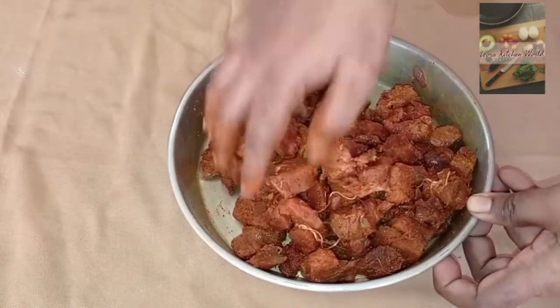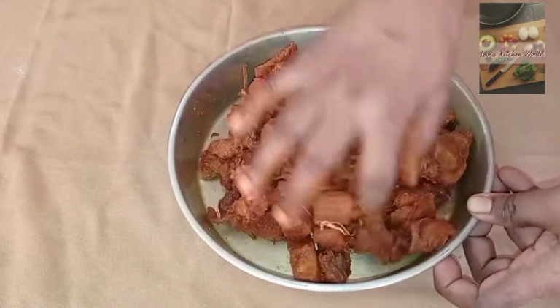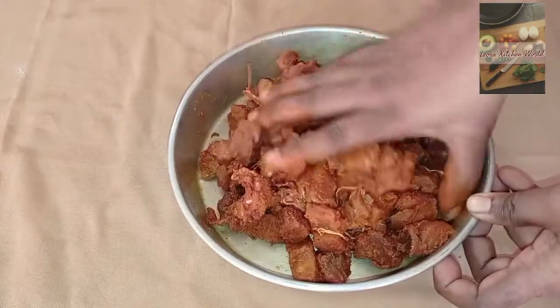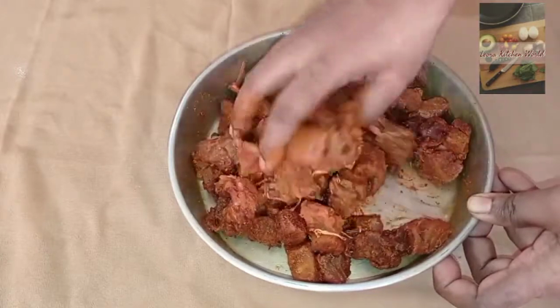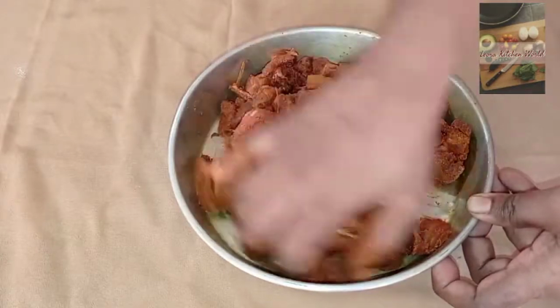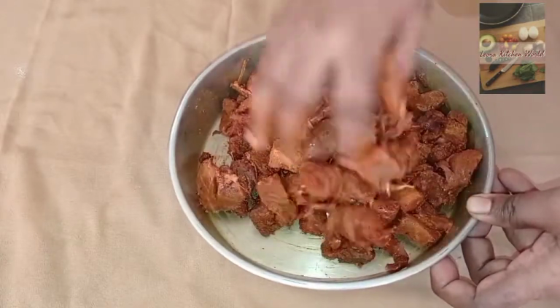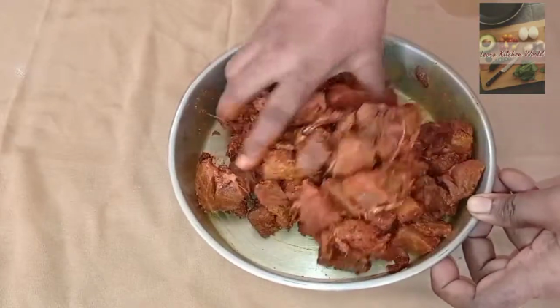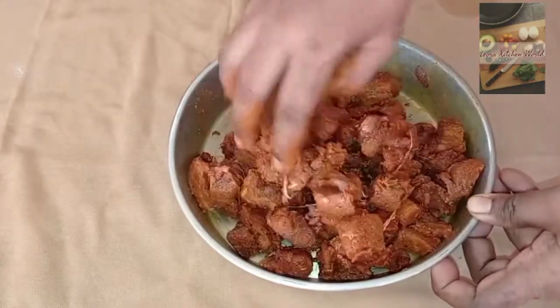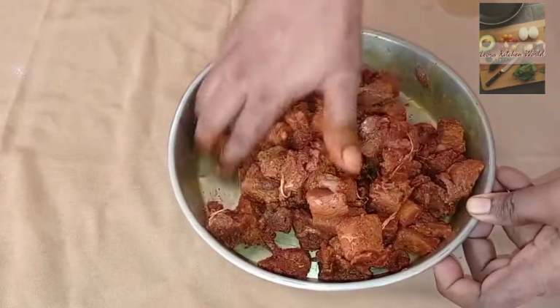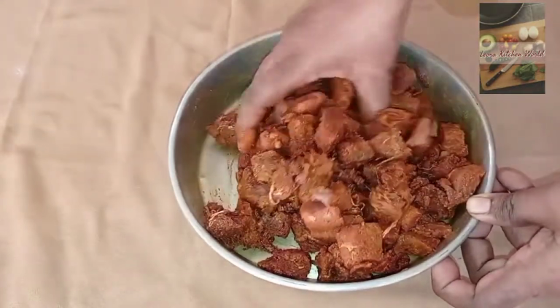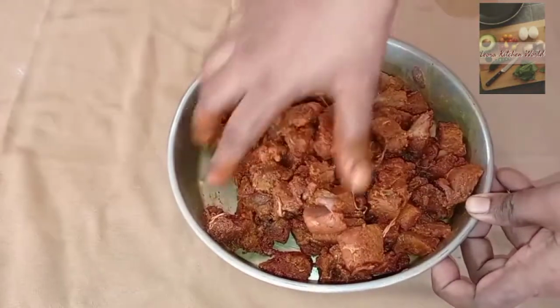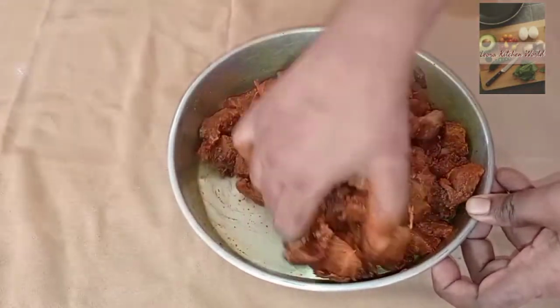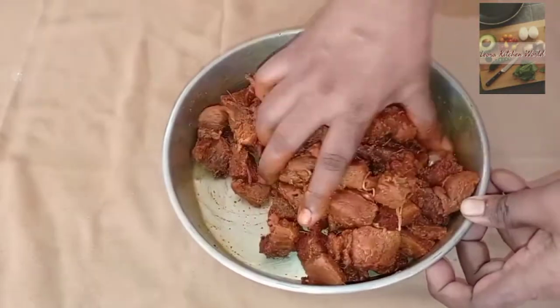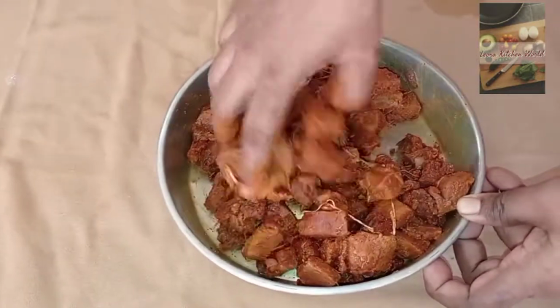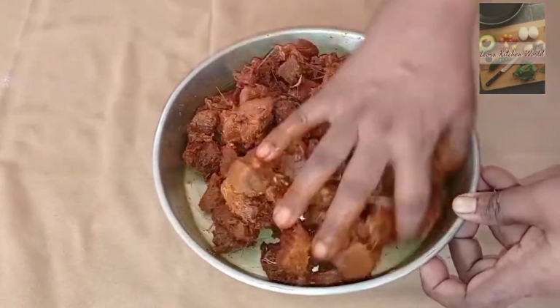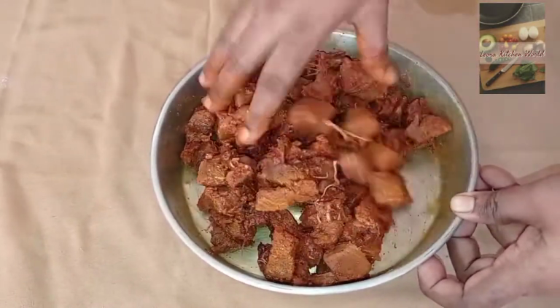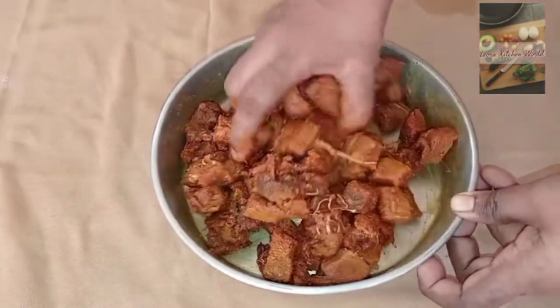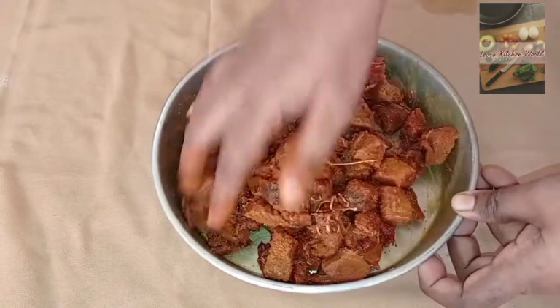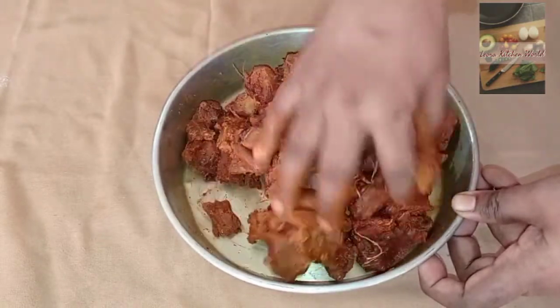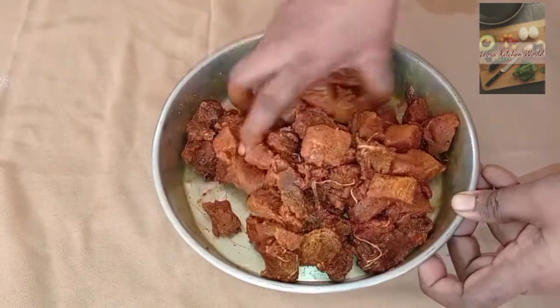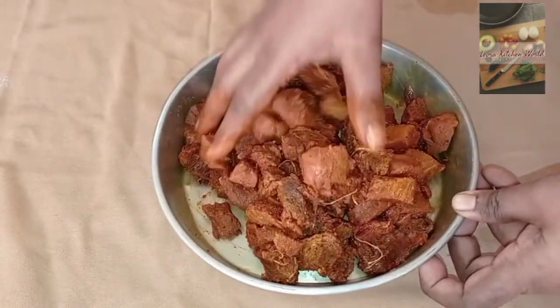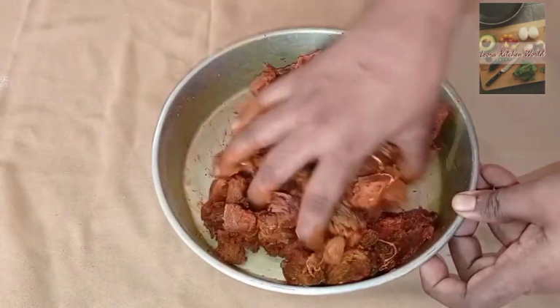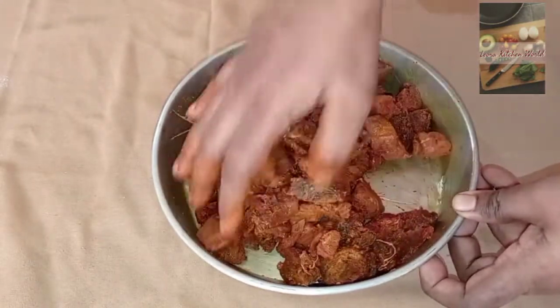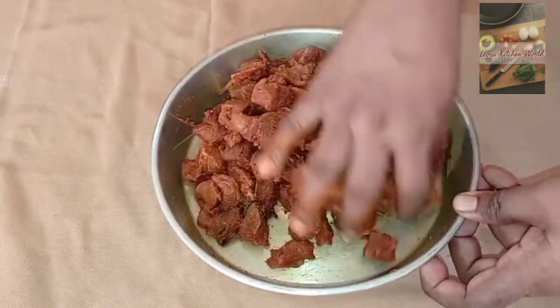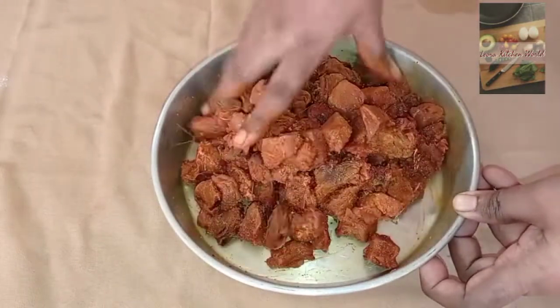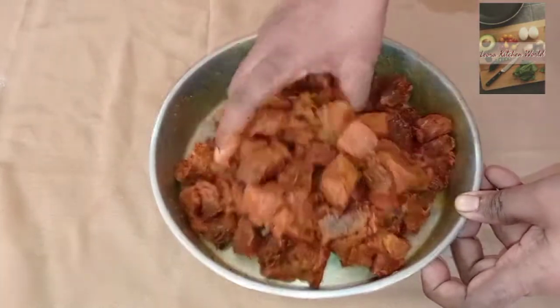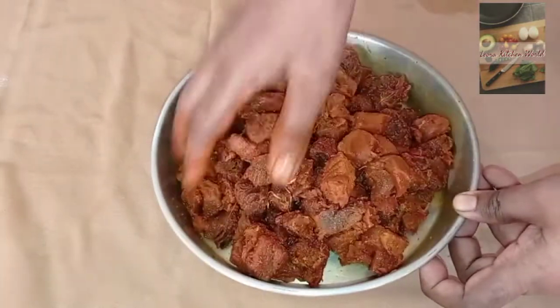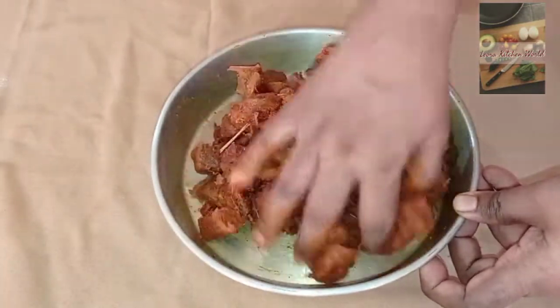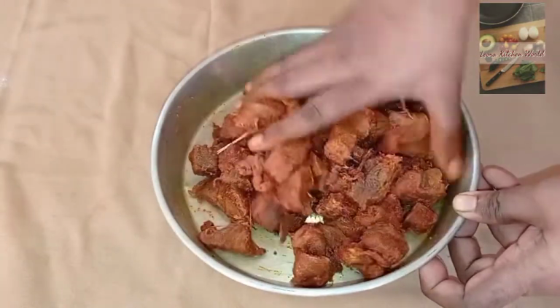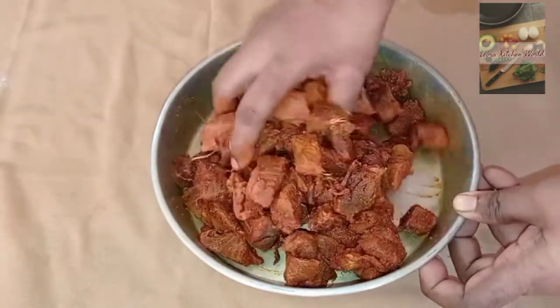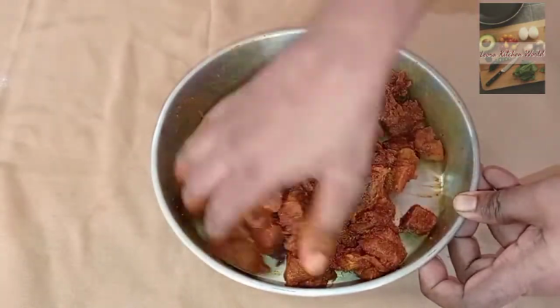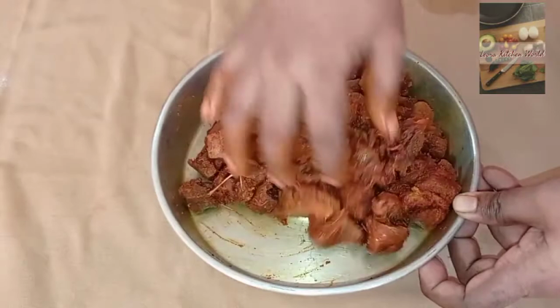You can mix it so that it stays even. Here is the taste of the grains.